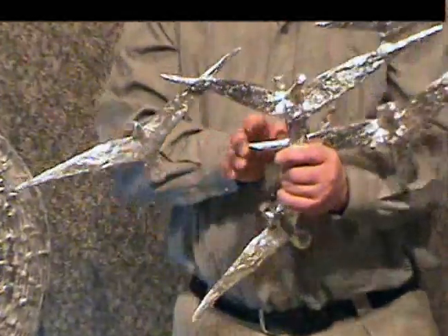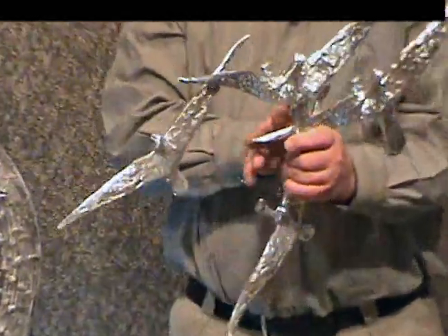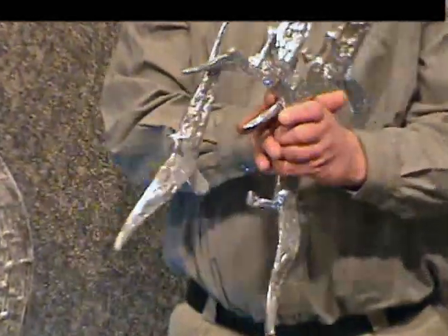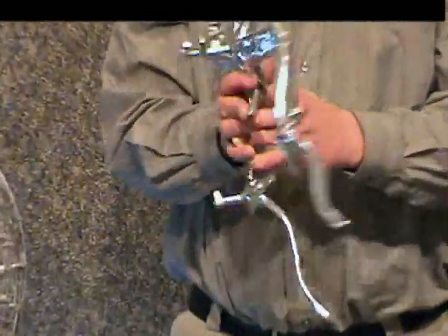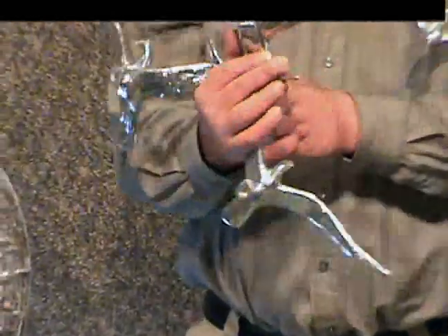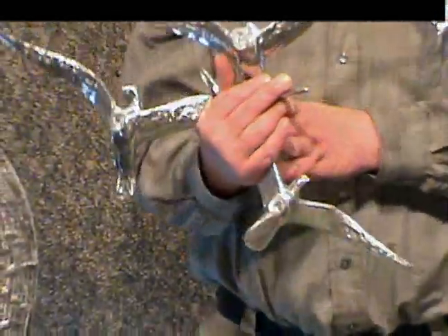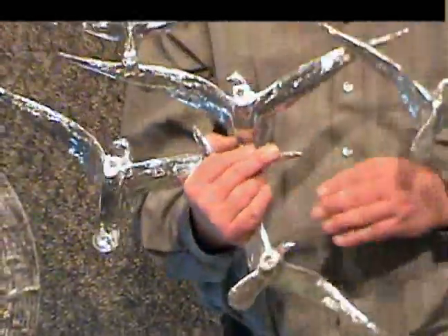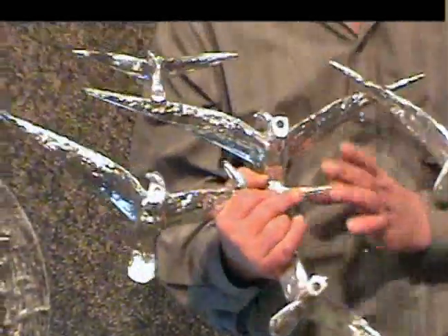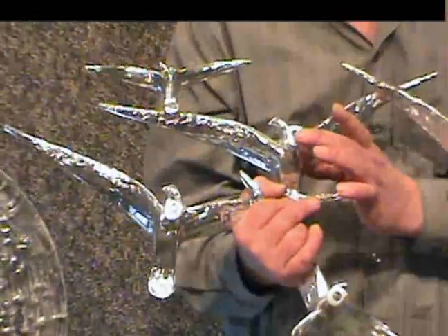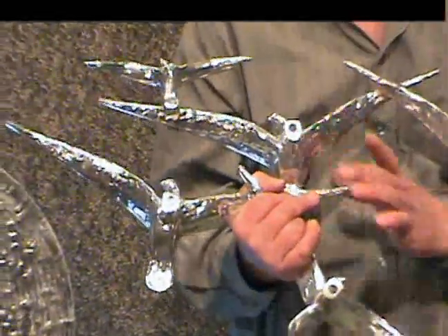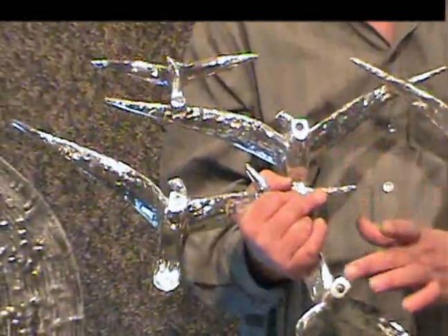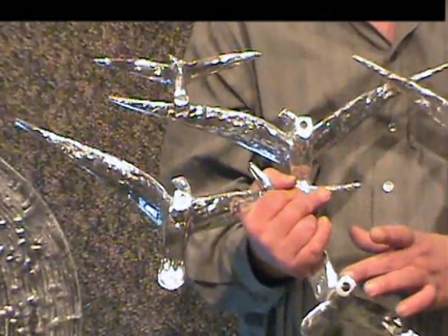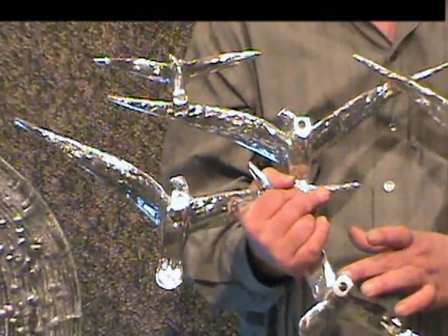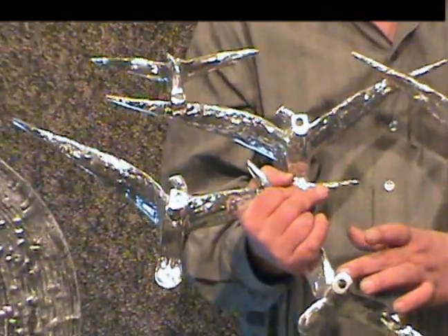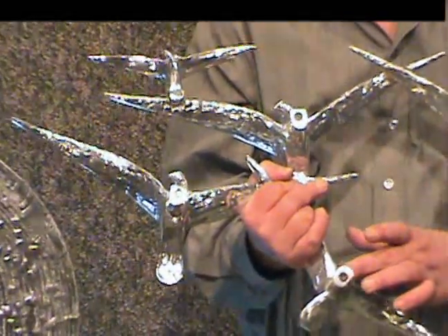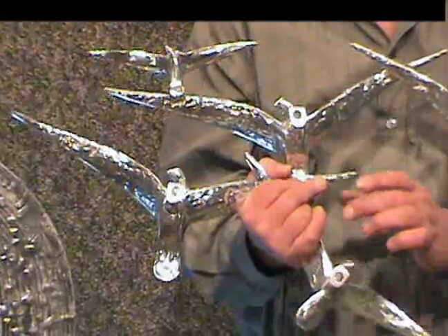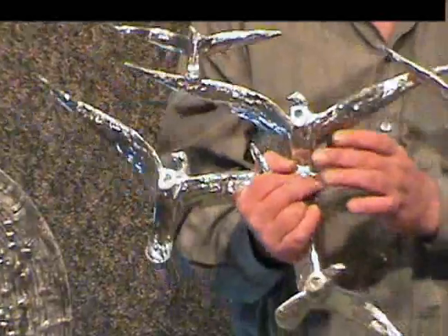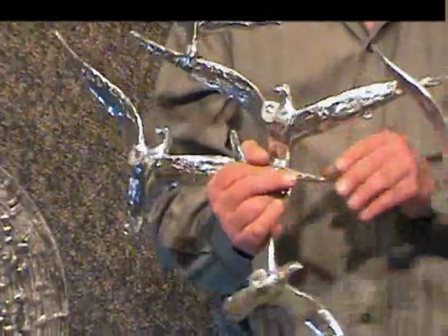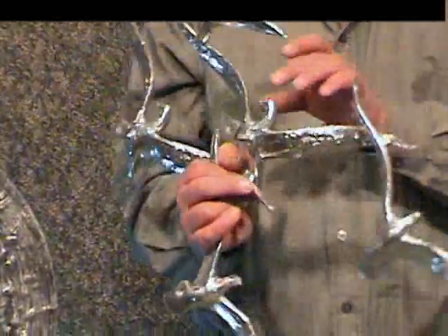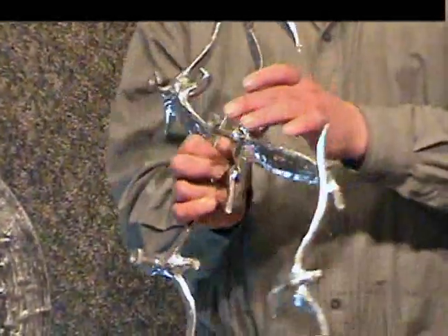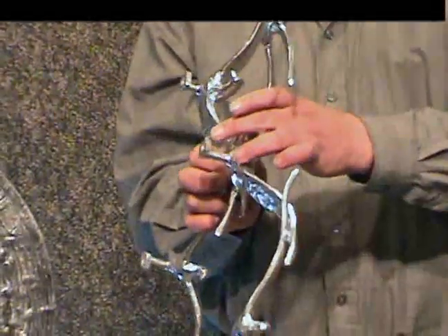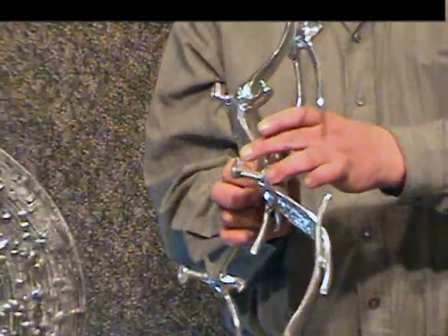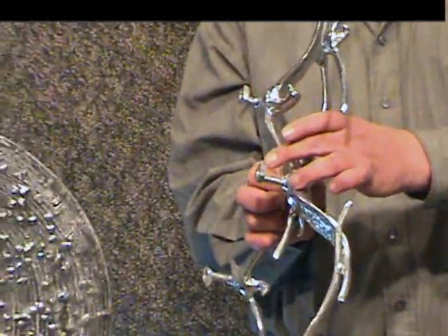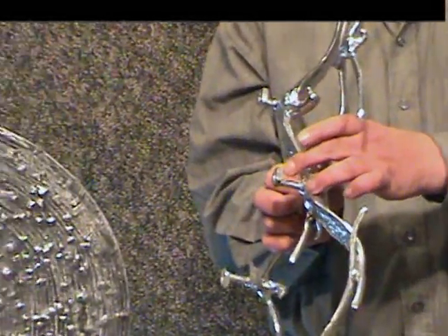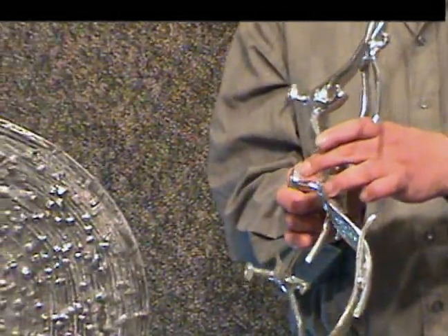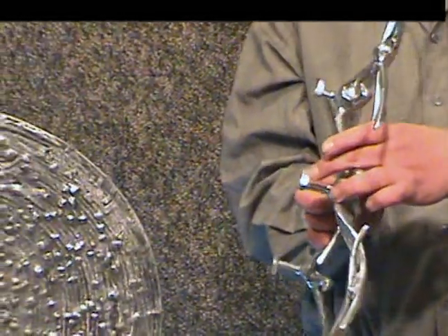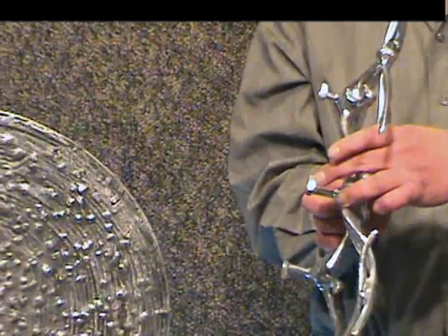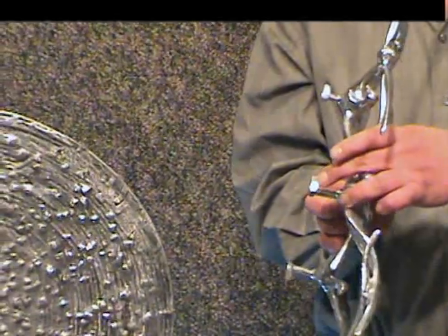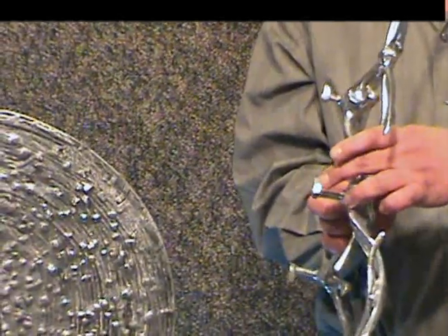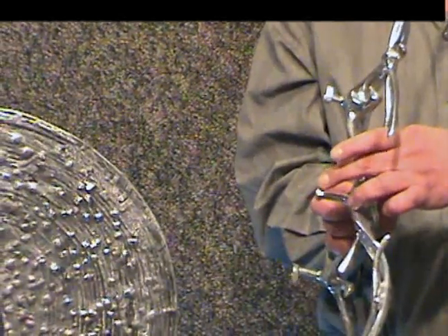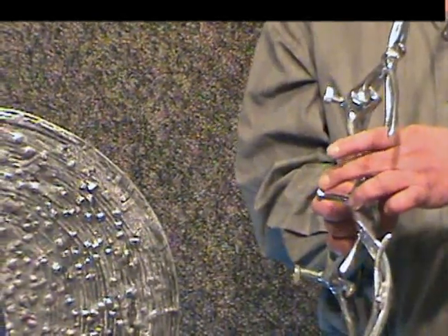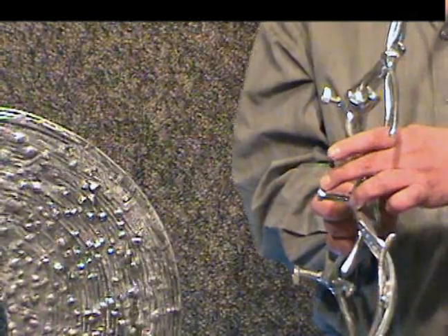What I want to show you is it has three mounting legs here on the back. They are about a quarter of an inch thick.